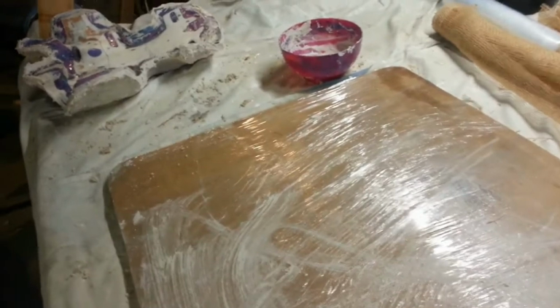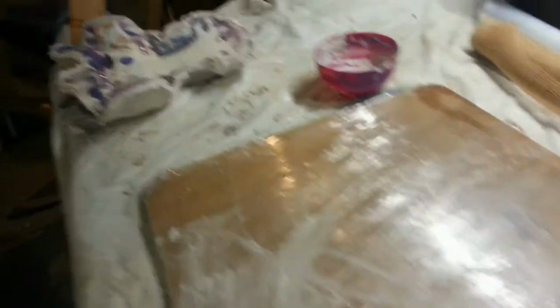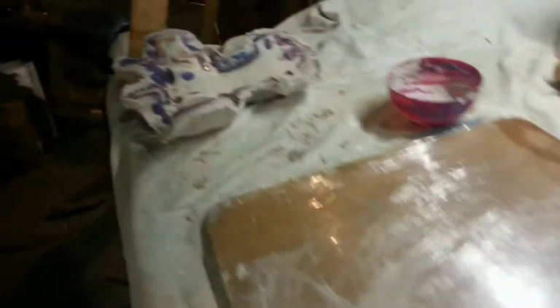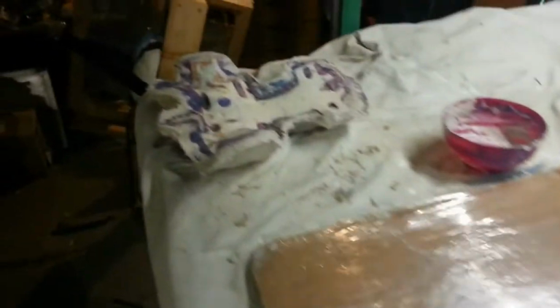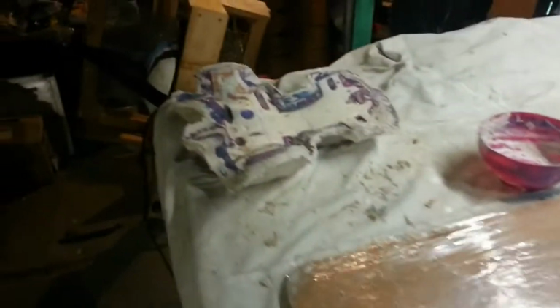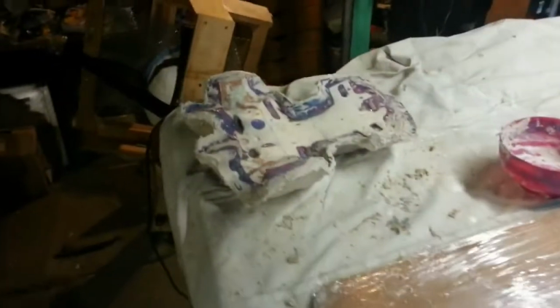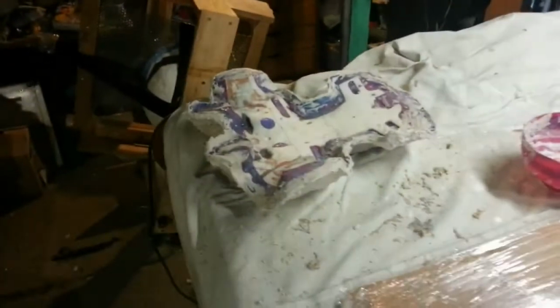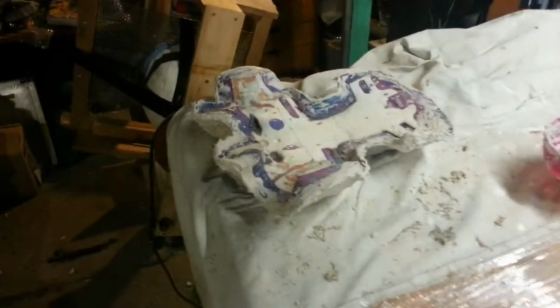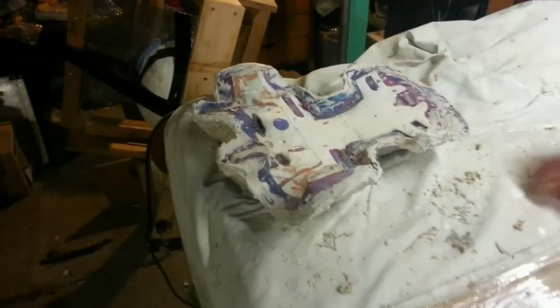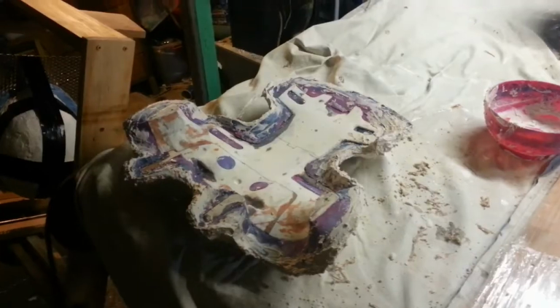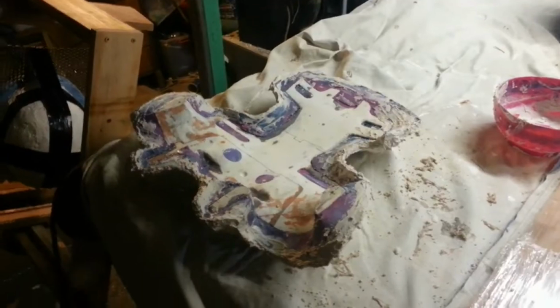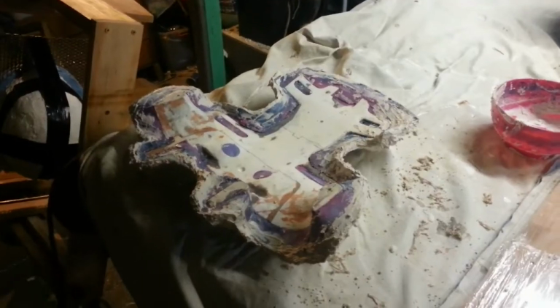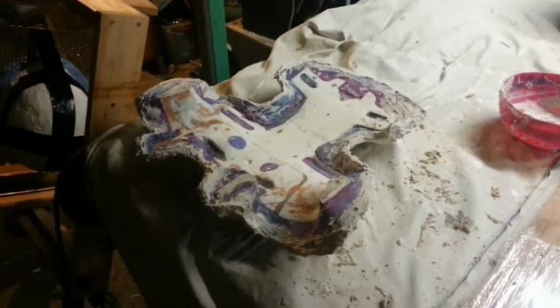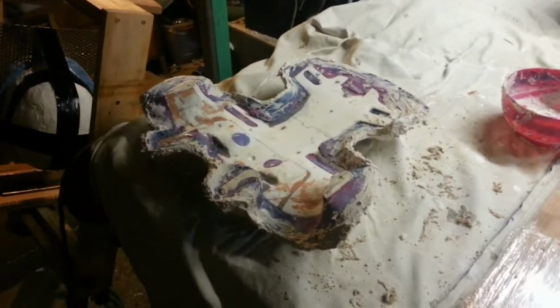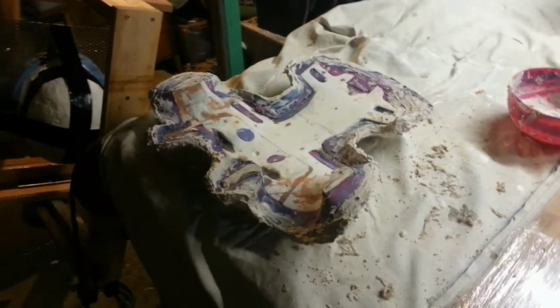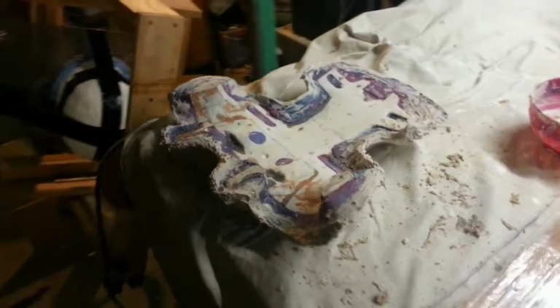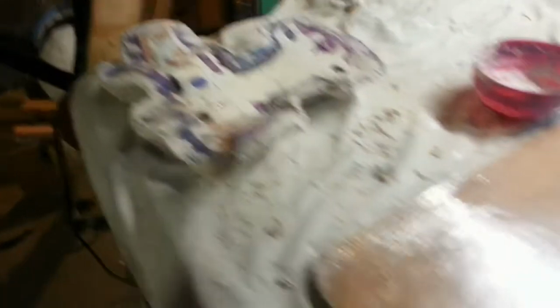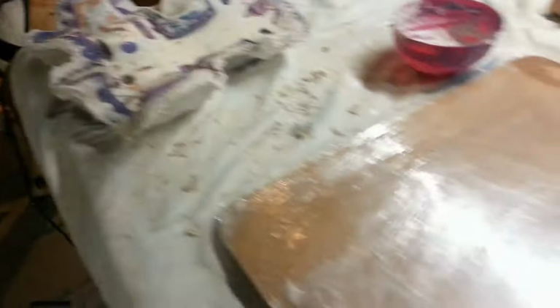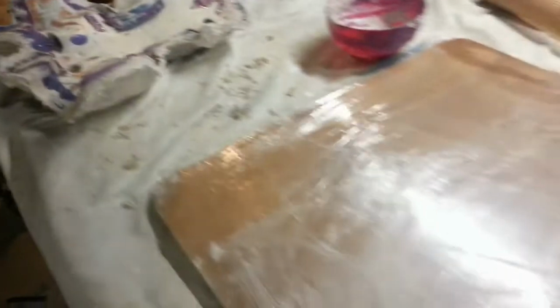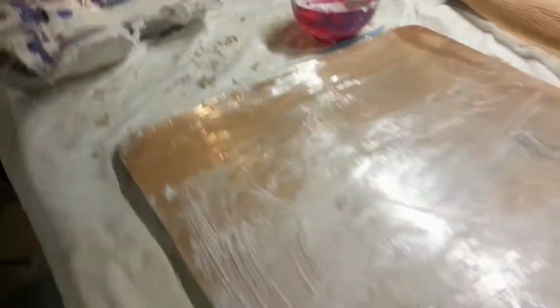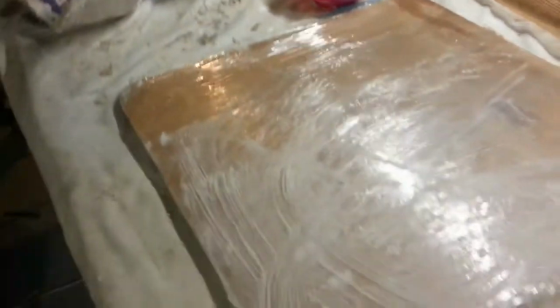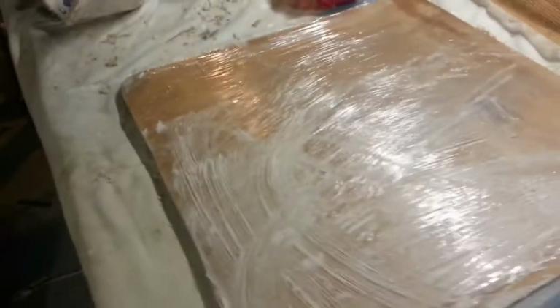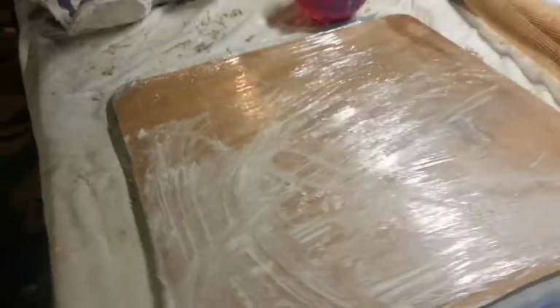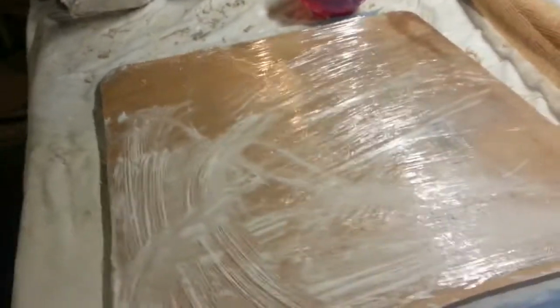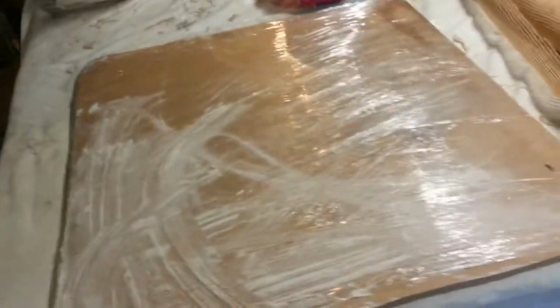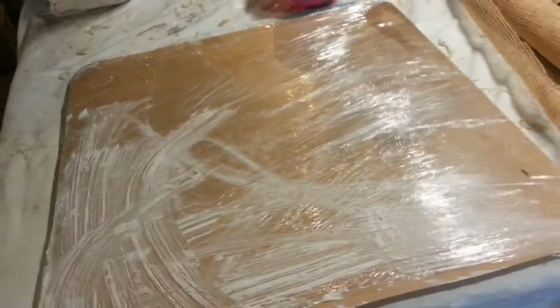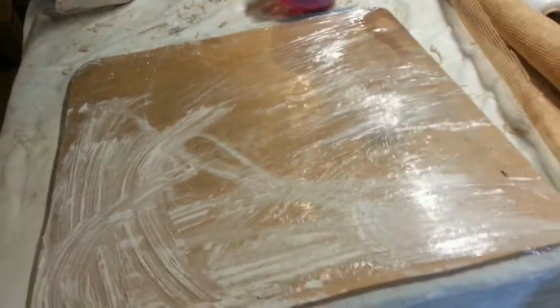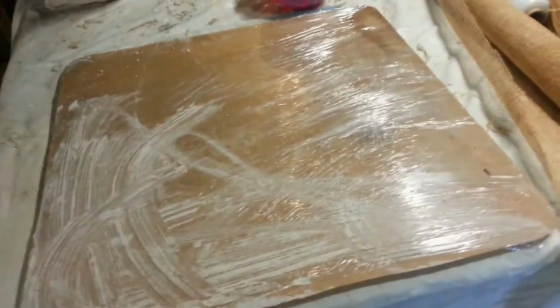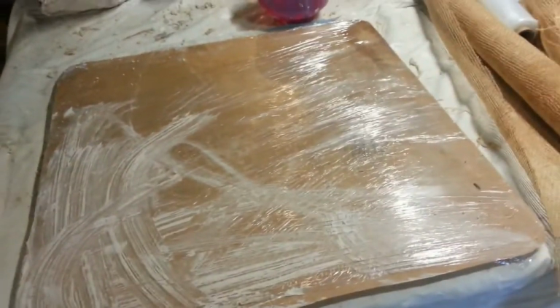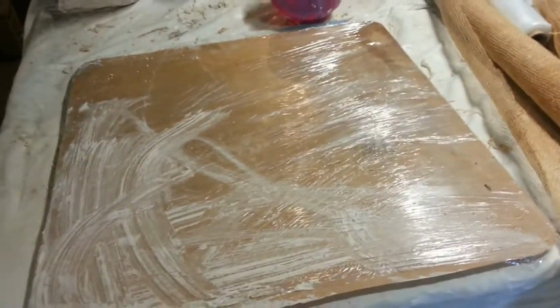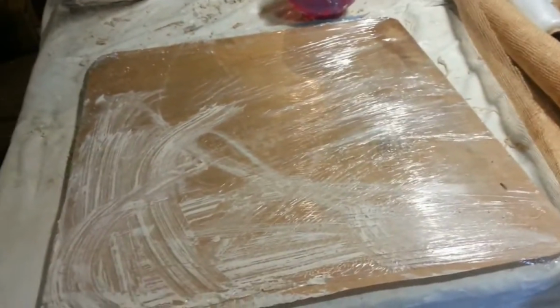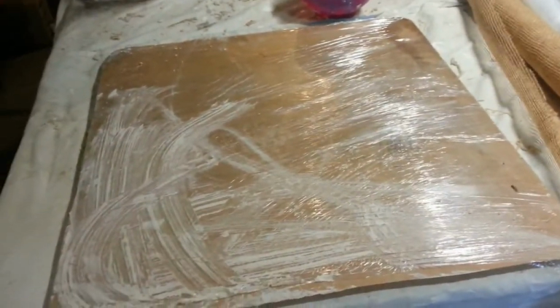Today I'm actually working on producing the mother moulds. You can see that I've prepped the back piece there. I just thought I'd actually do the chest piece so that you can actually see how it's done.